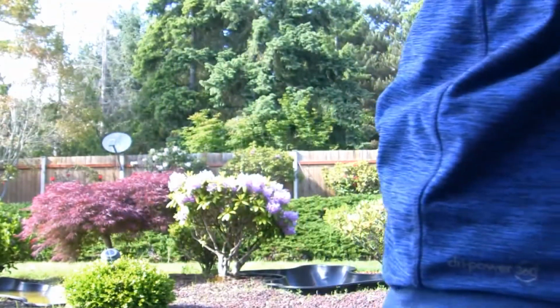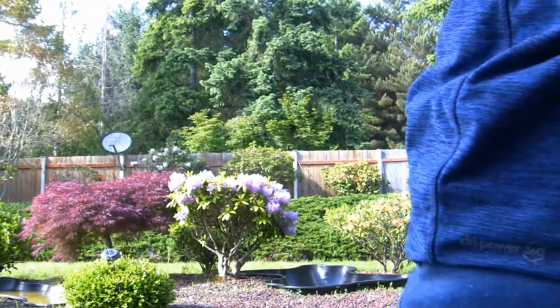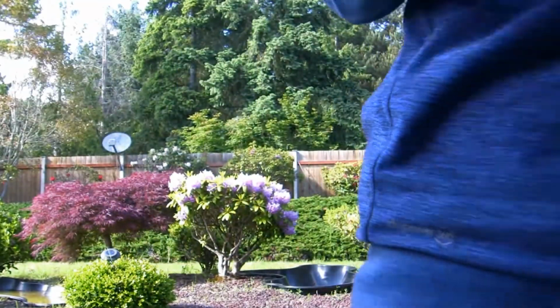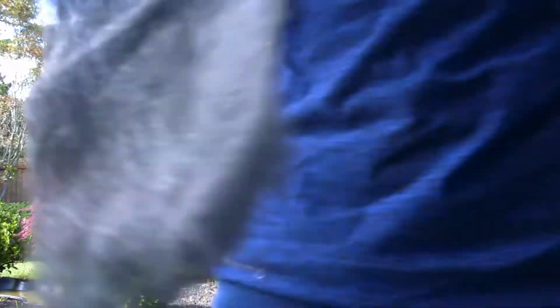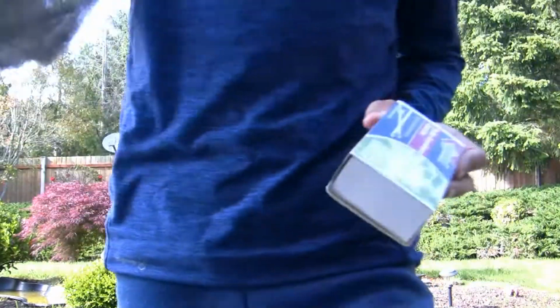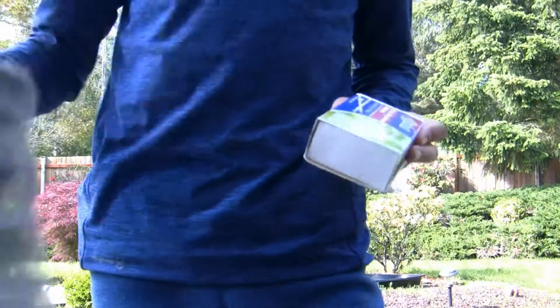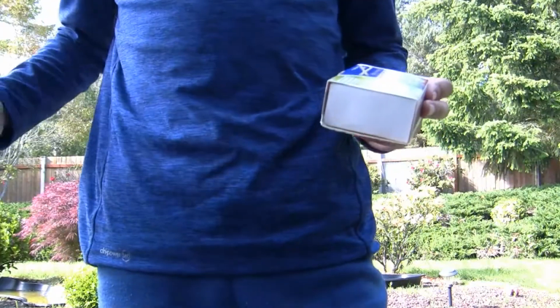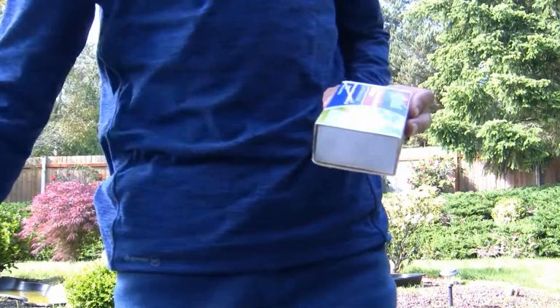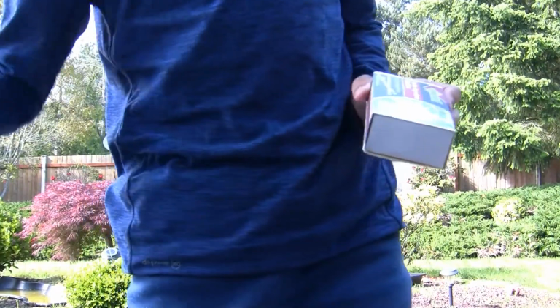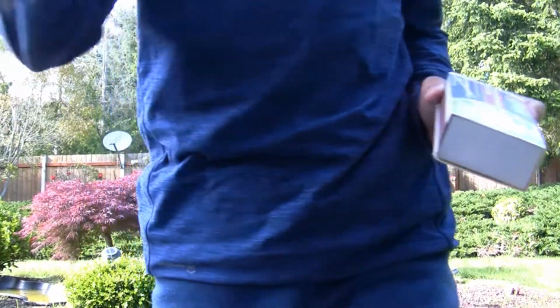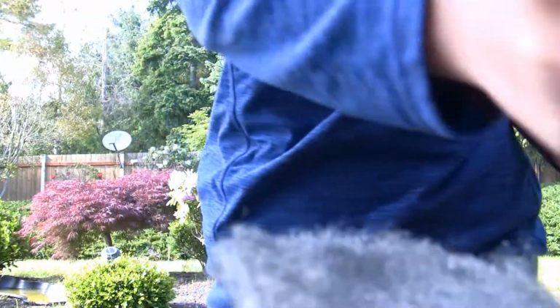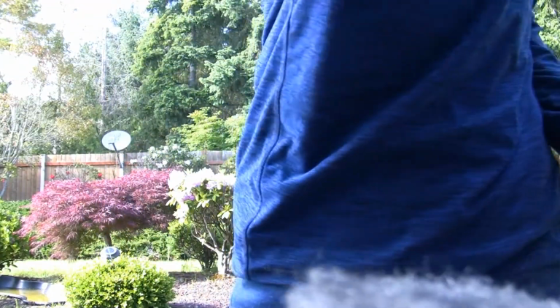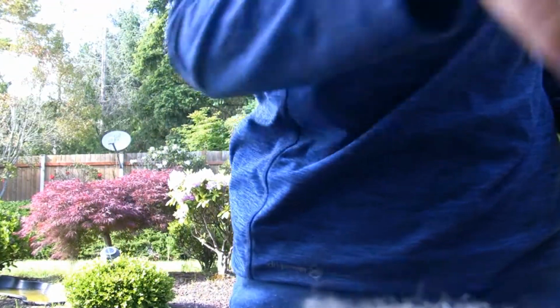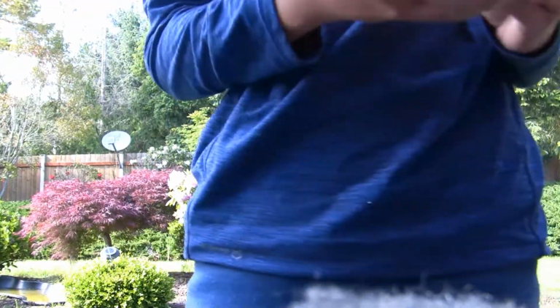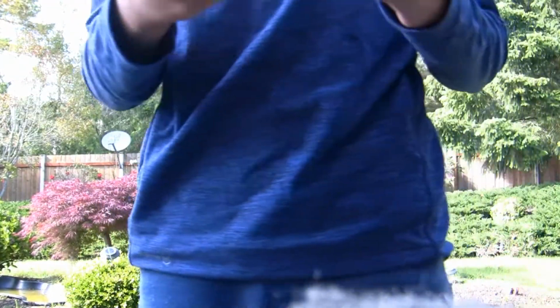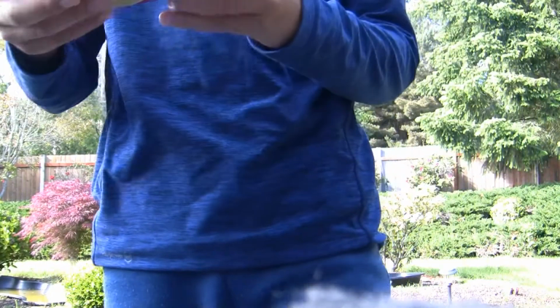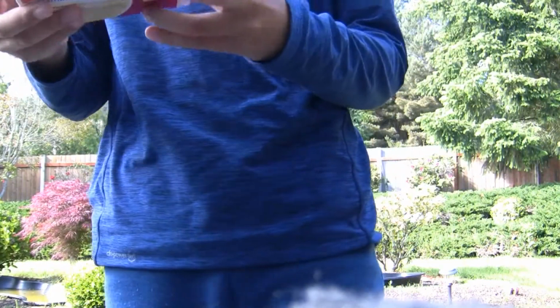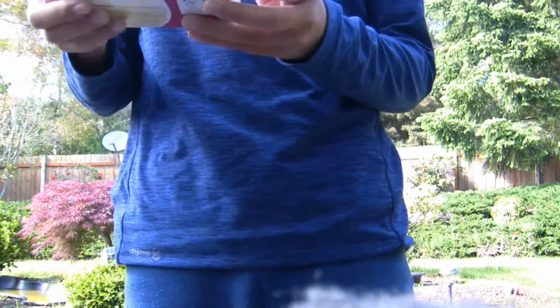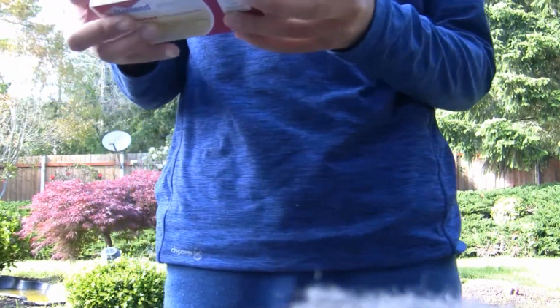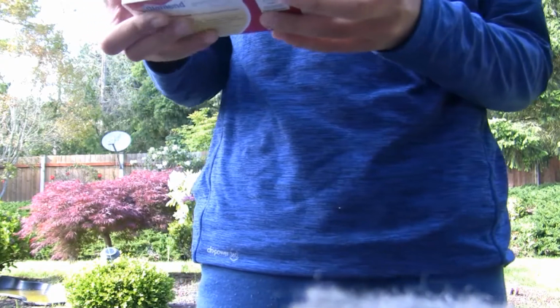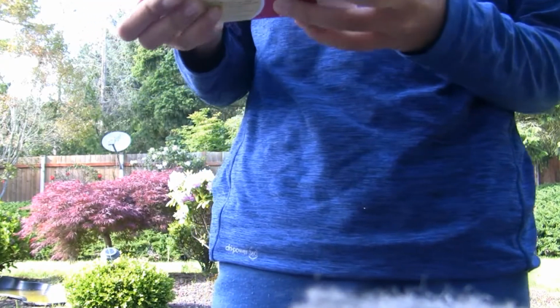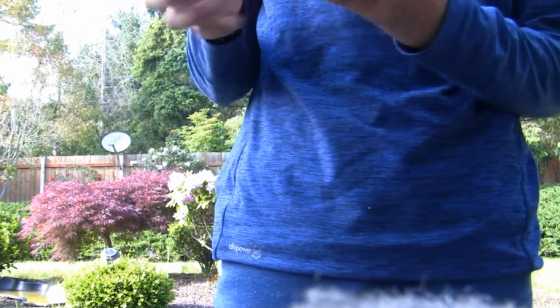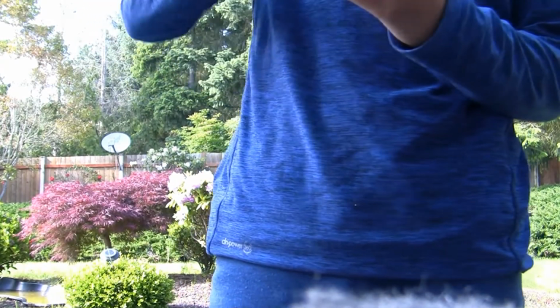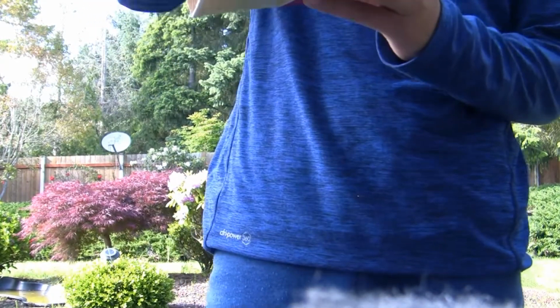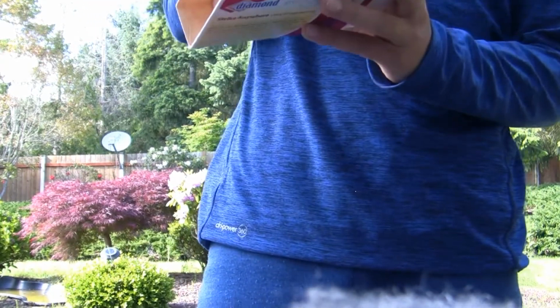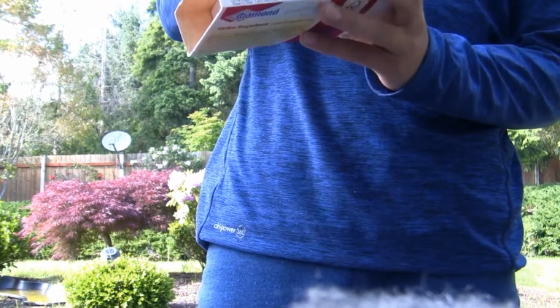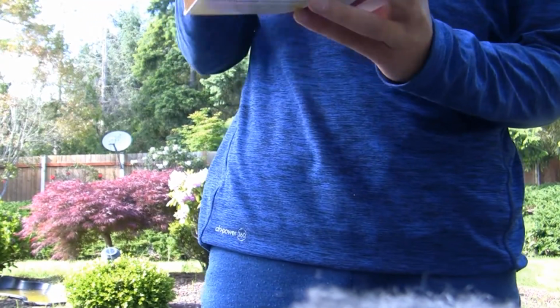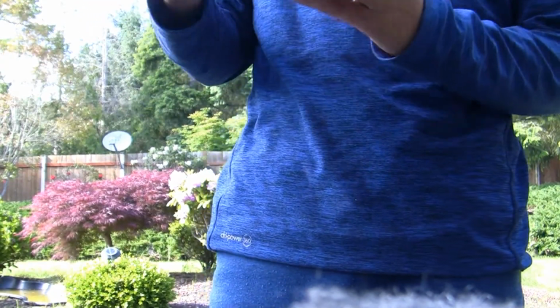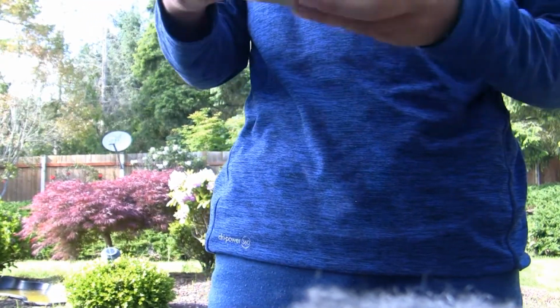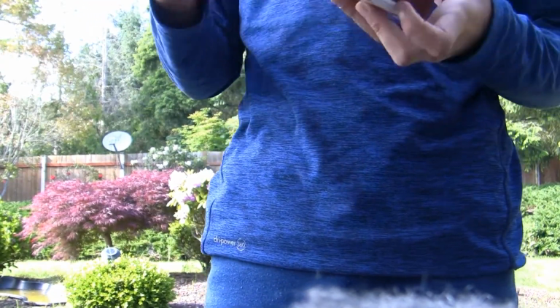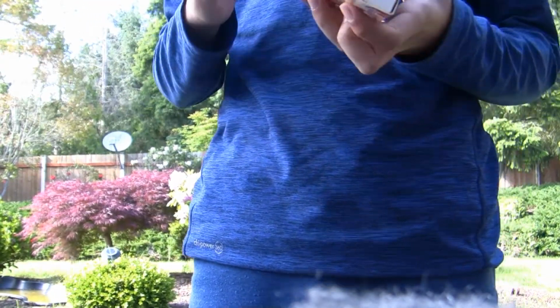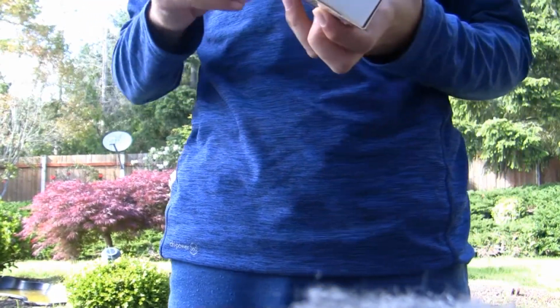First you set your iron wool down. Then you get a match, and then you strike it.